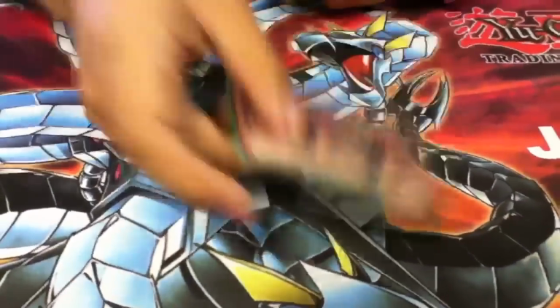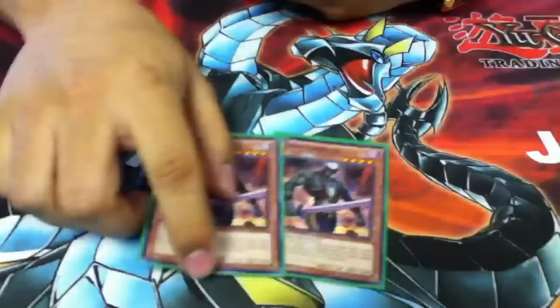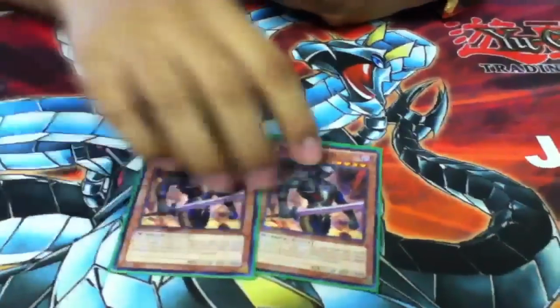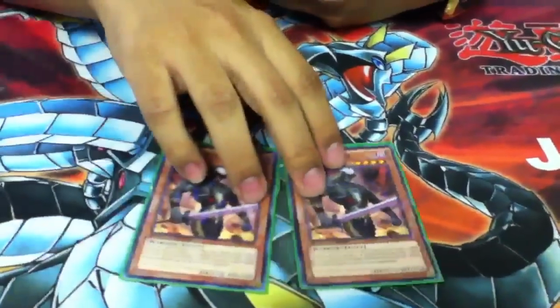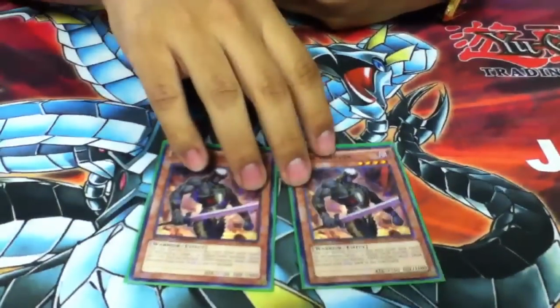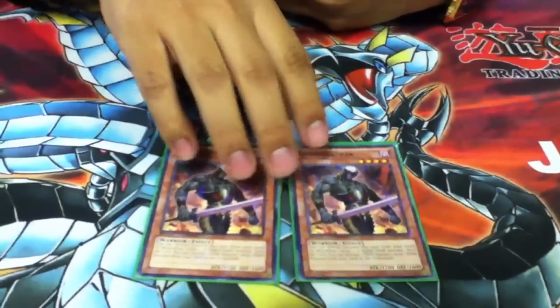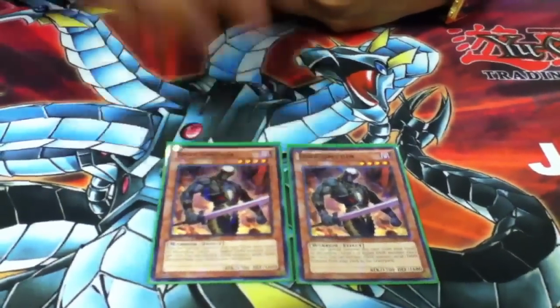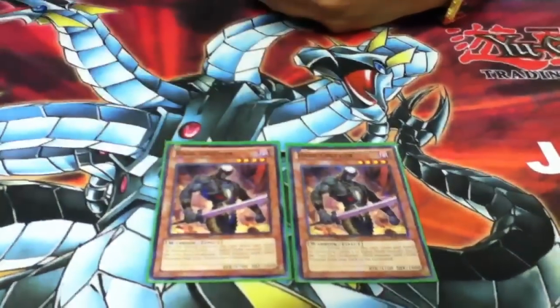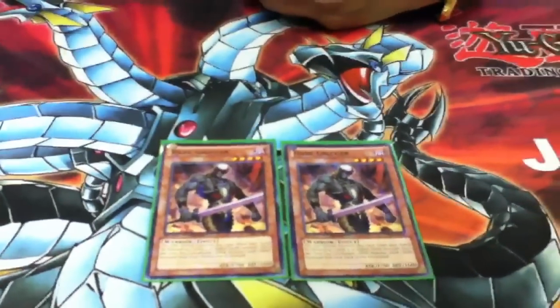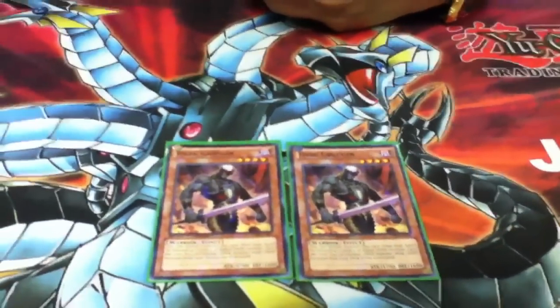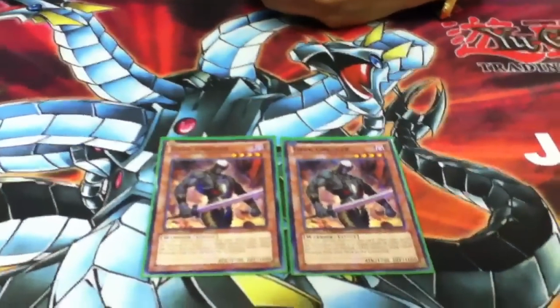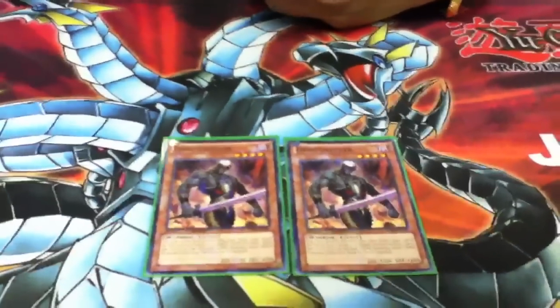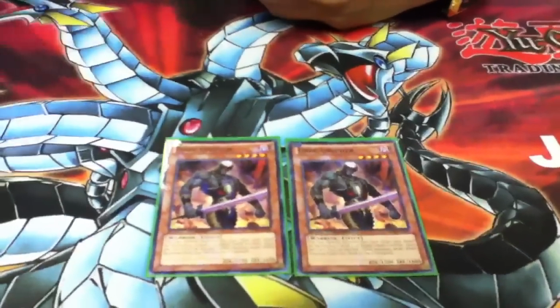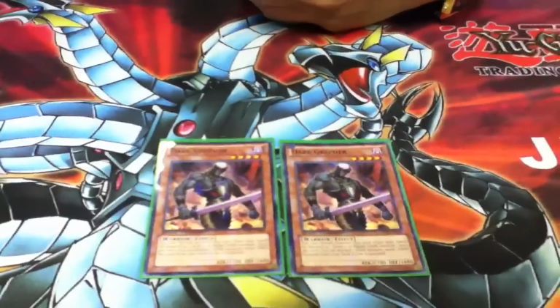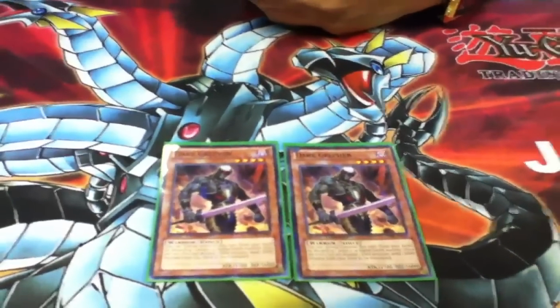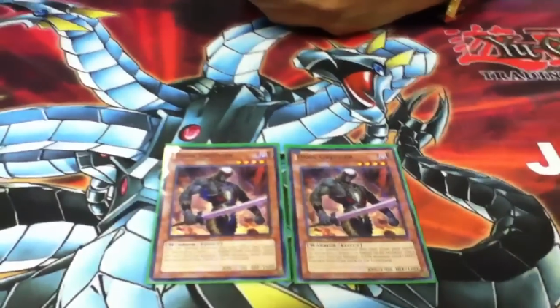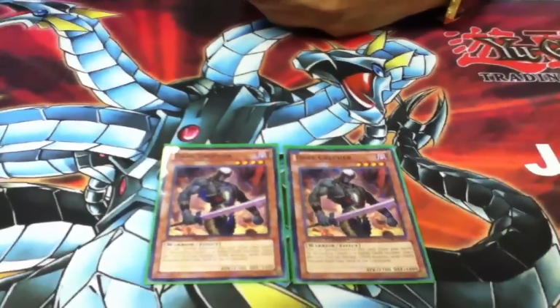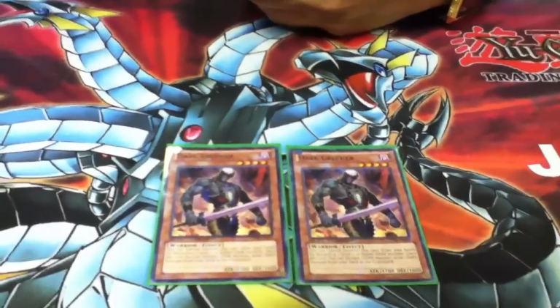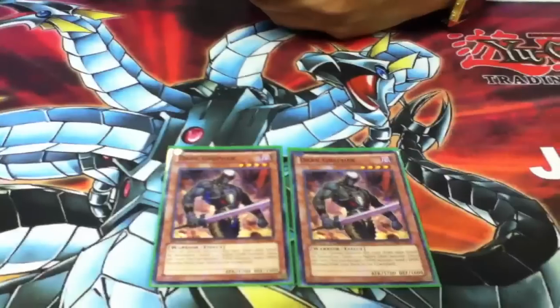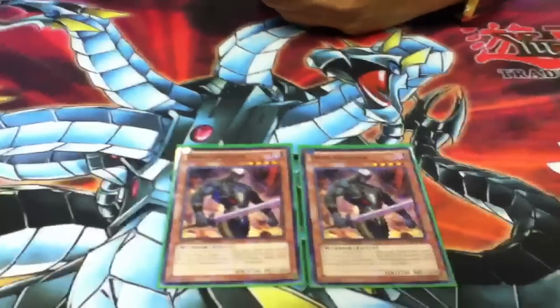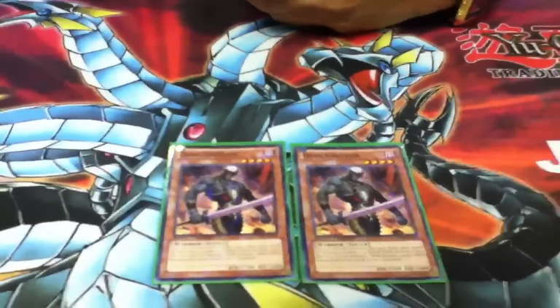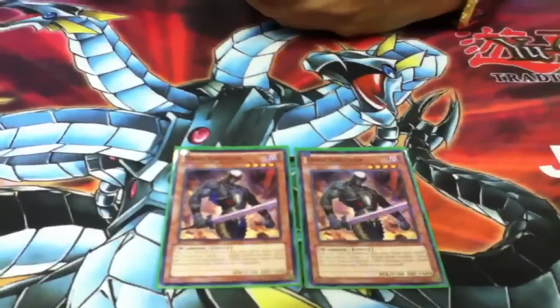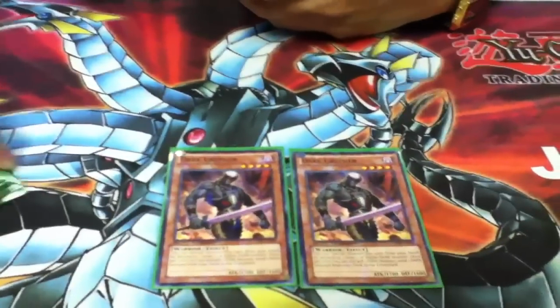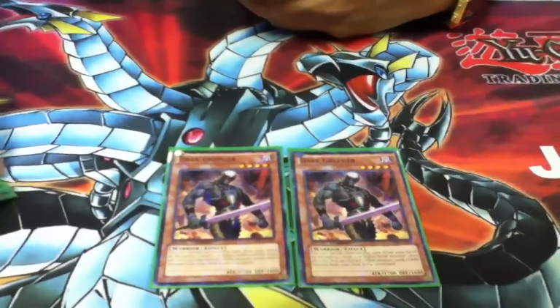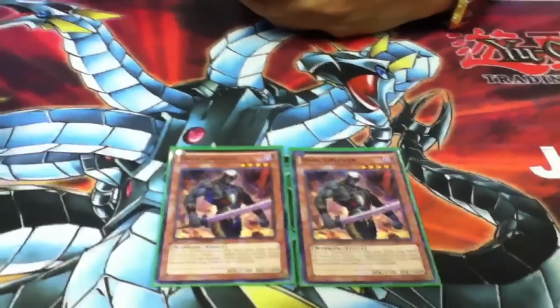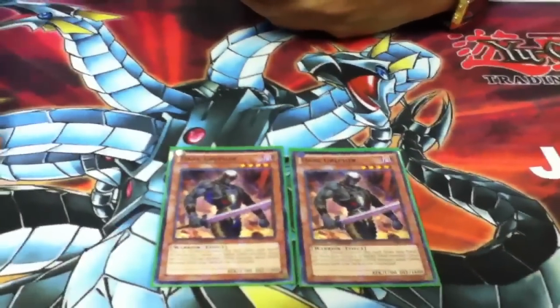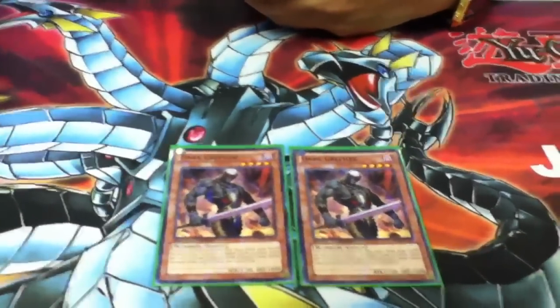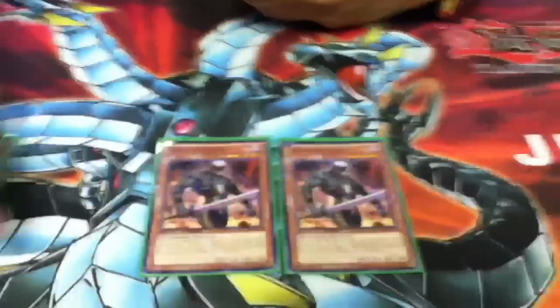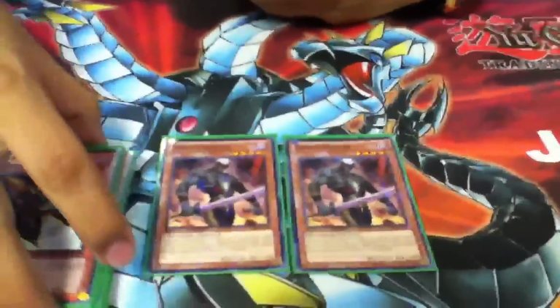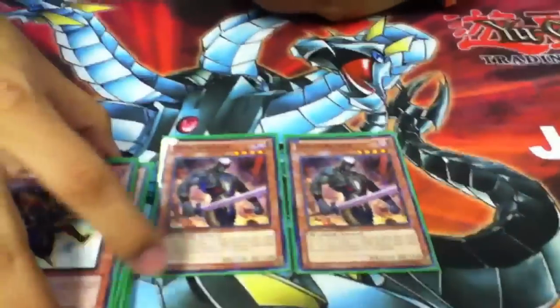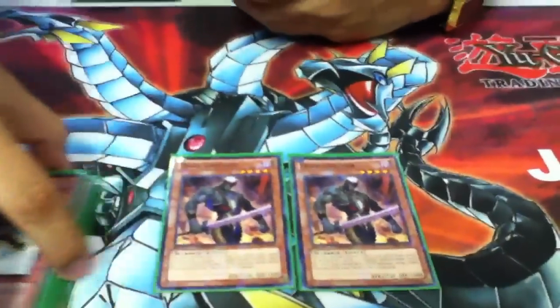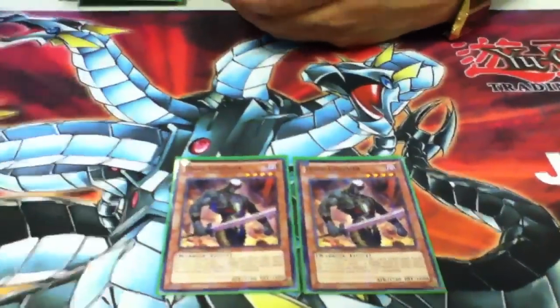Two Dark Reffer — the only non-Steel Swarms in this deck. They're basically there just to speed things up: dump Scout, then dump all the previously mentioned cards. And once the setup is done.